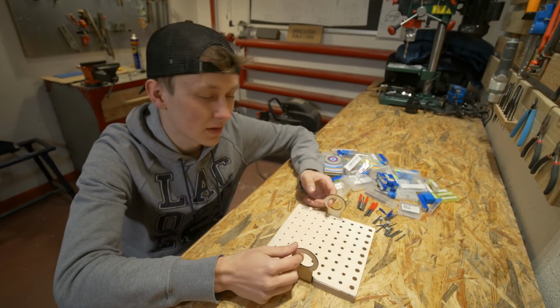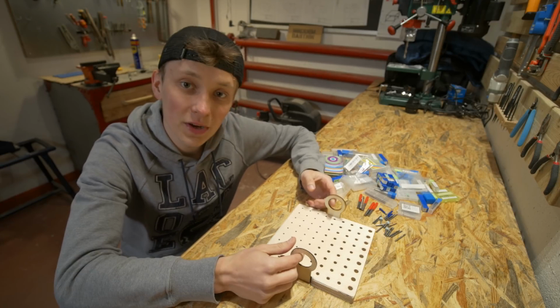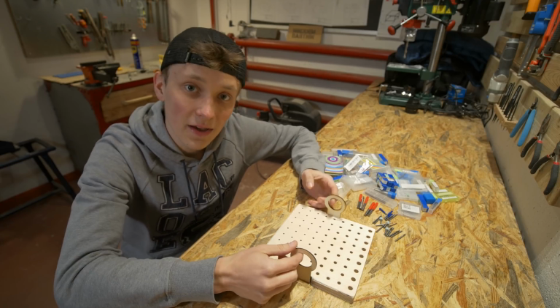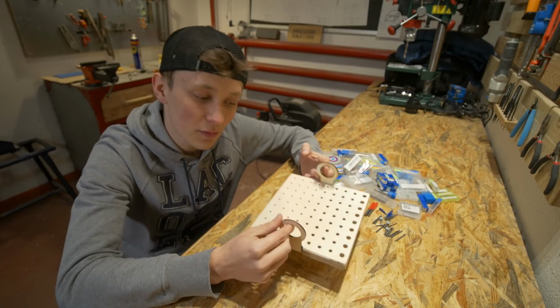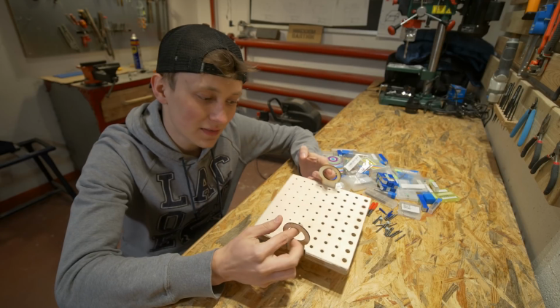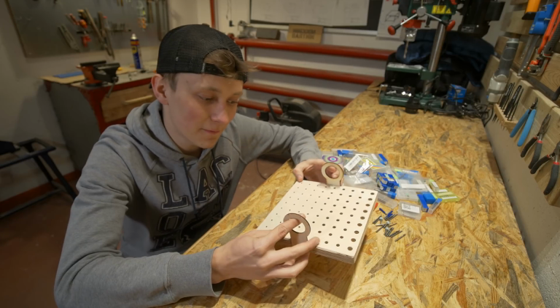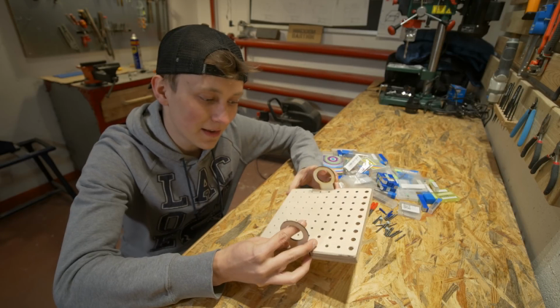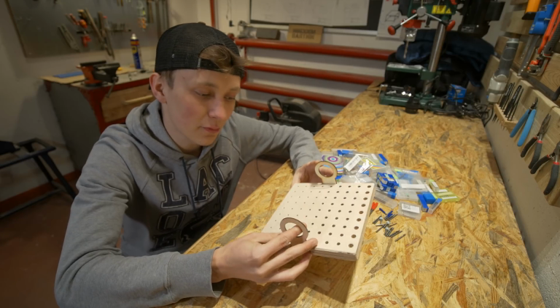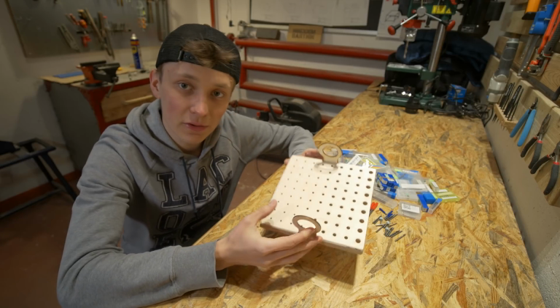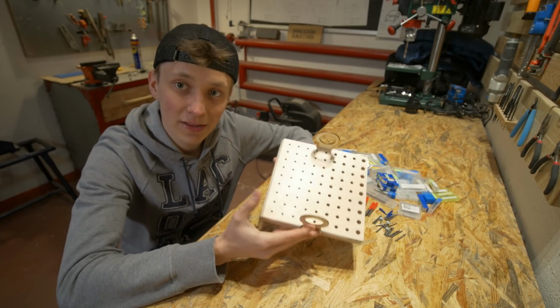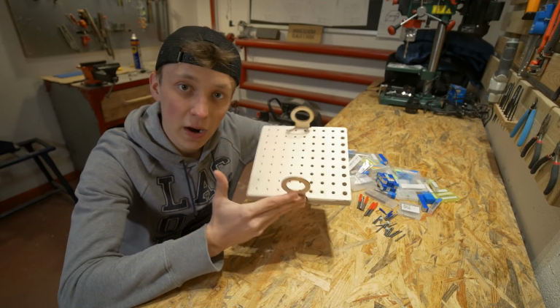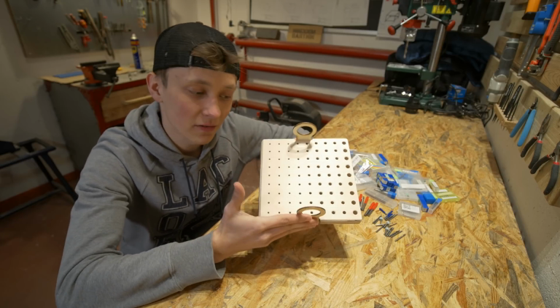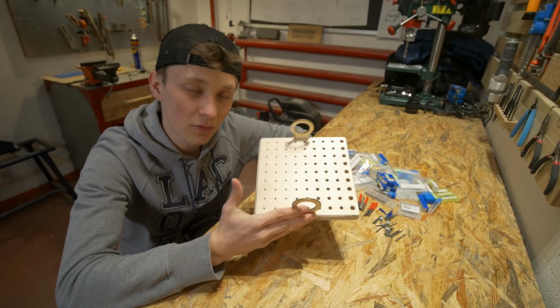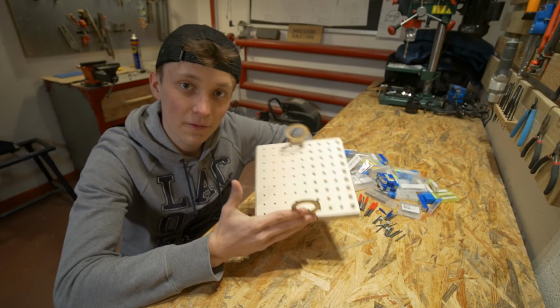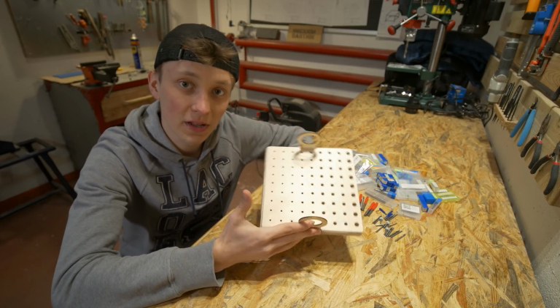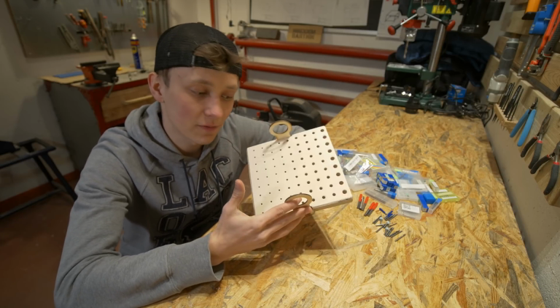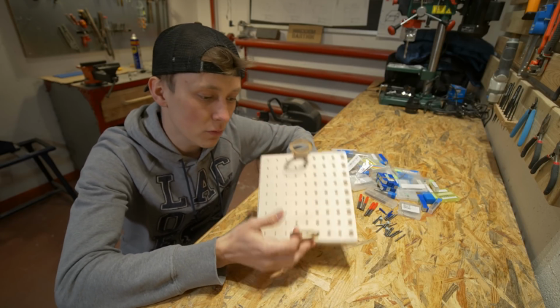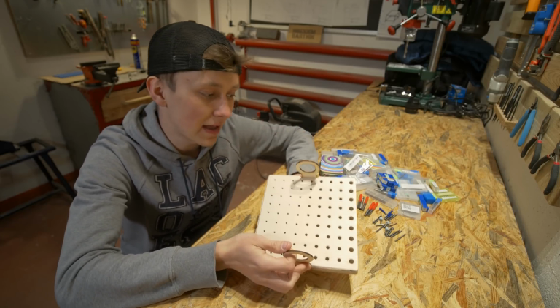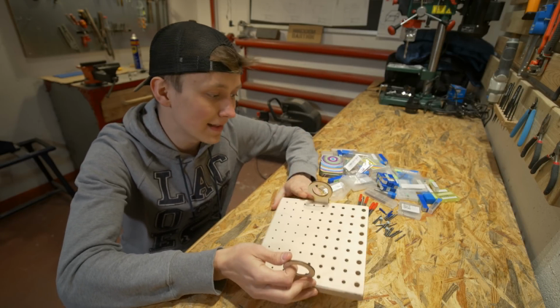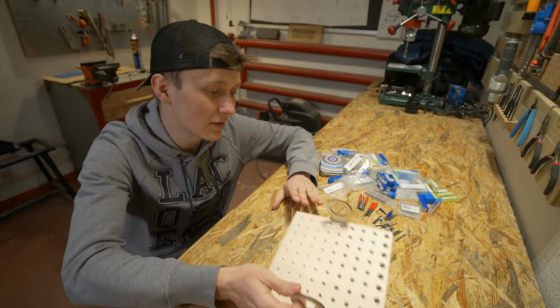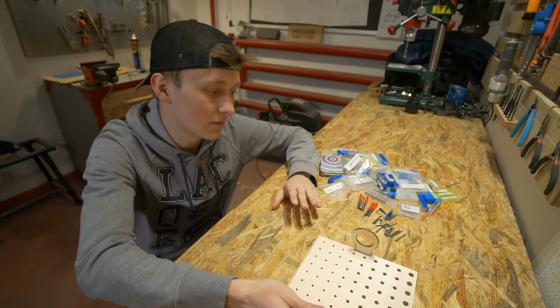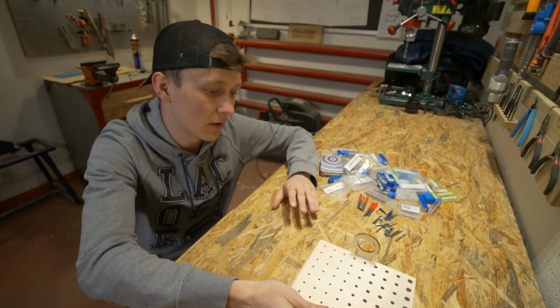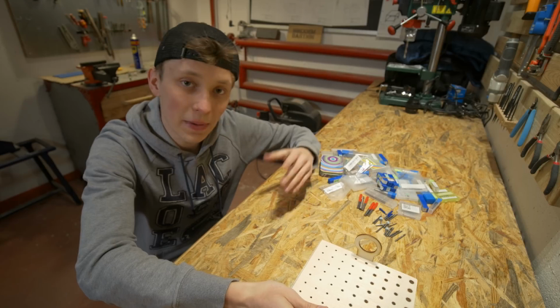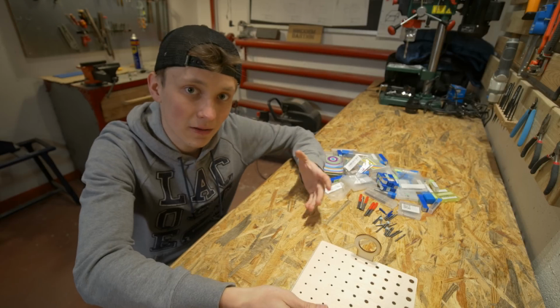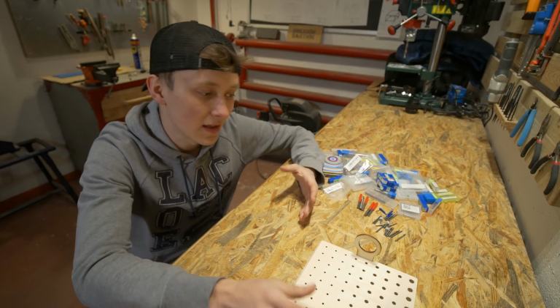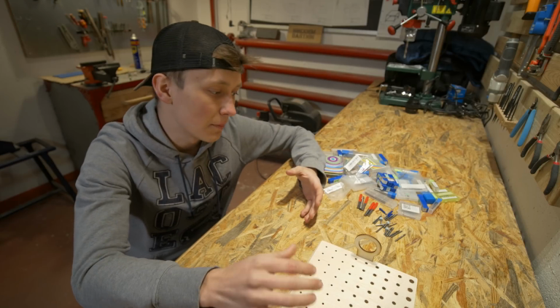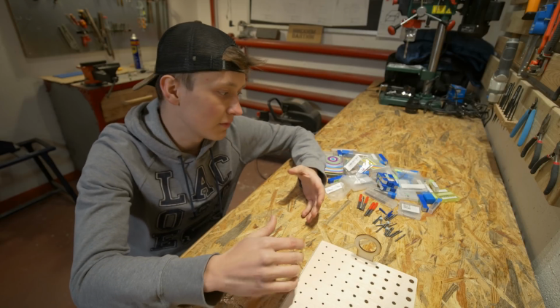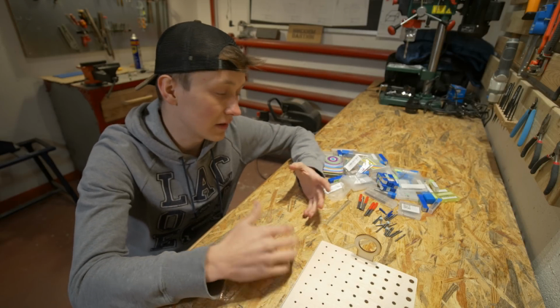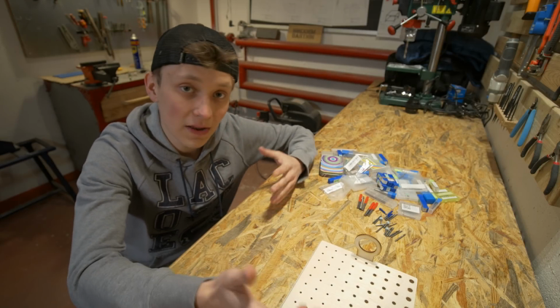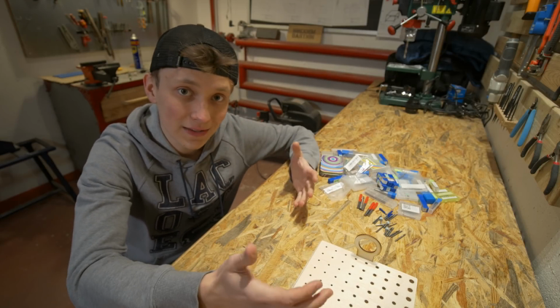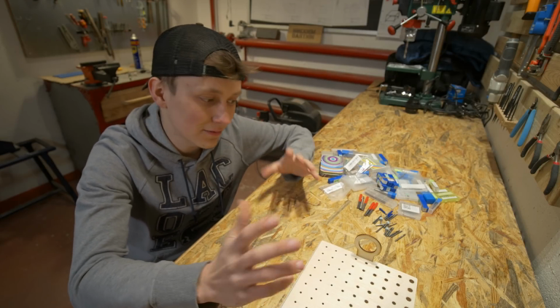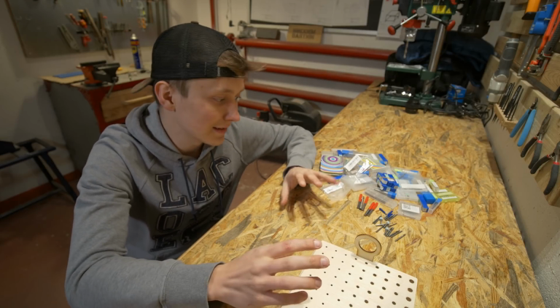Then I have two or three rows for one-fourth of an inch milling bits, which is 6.35 millimeters. Since I have two compartments, I think I will create one only for milling bits for wood, and the other for metals, engraving, or more precise milling bits.